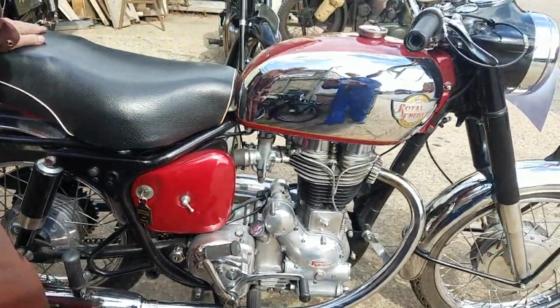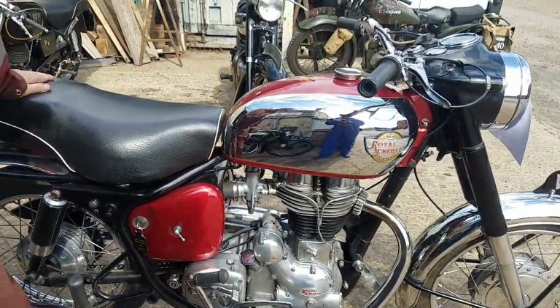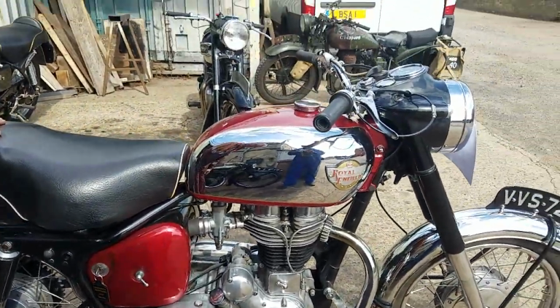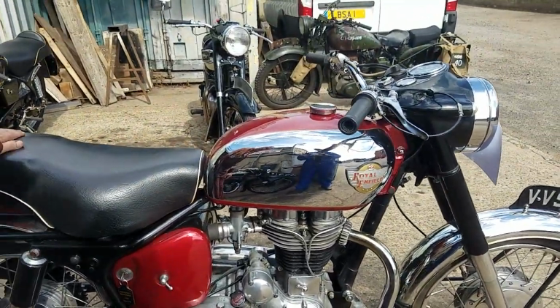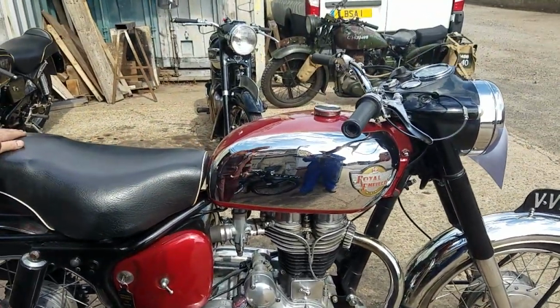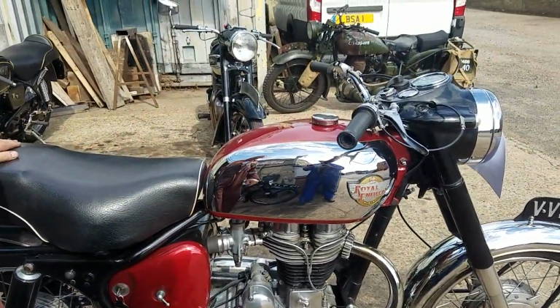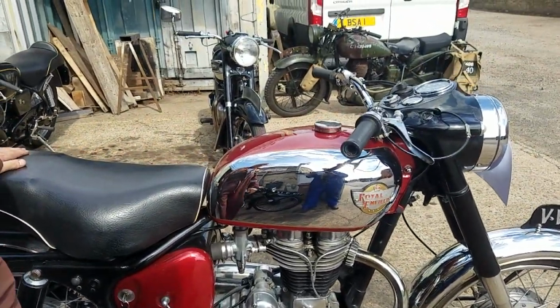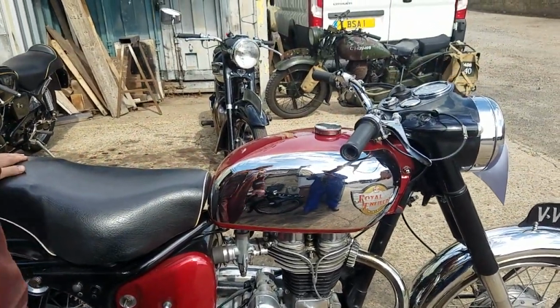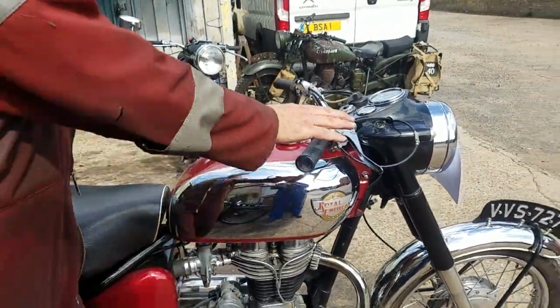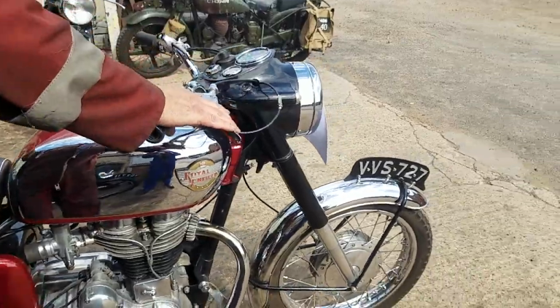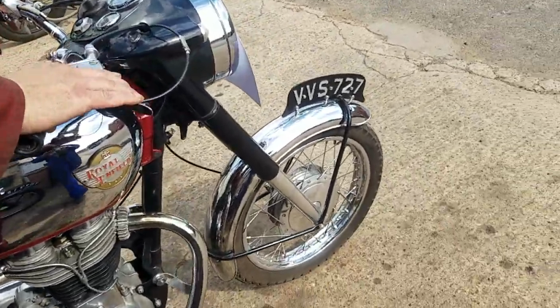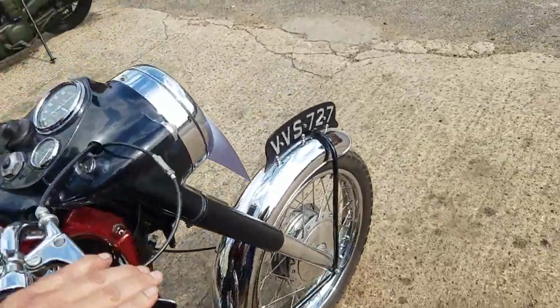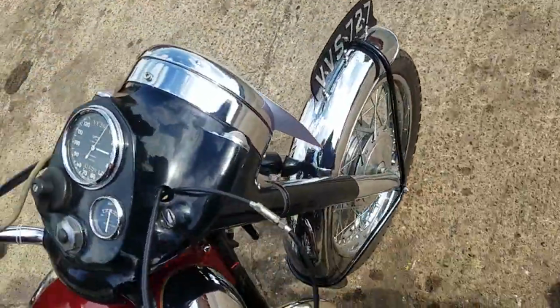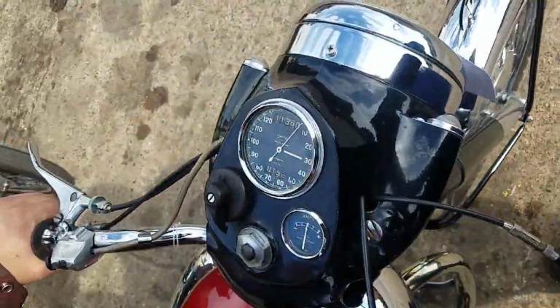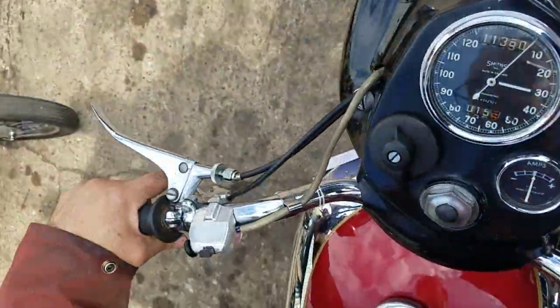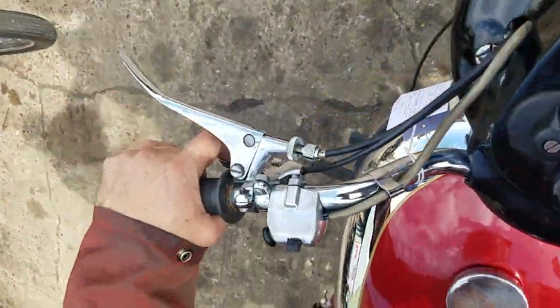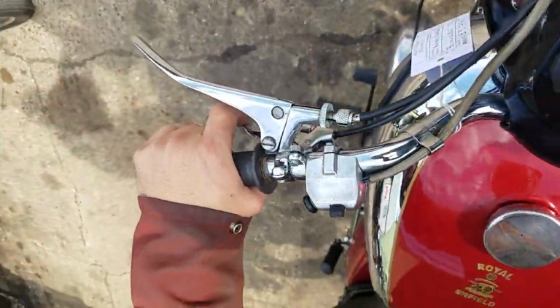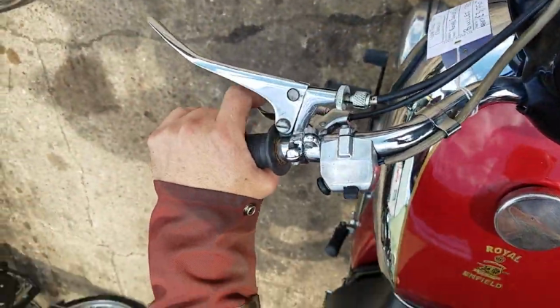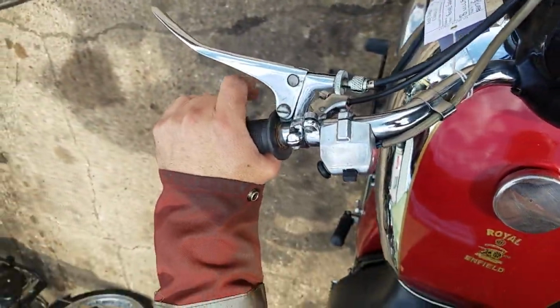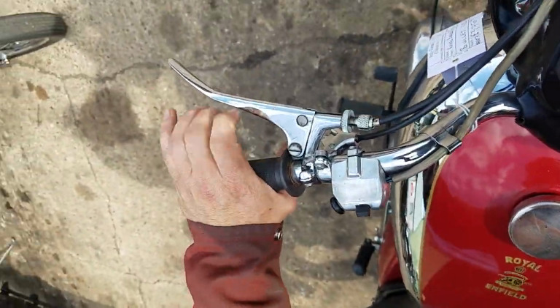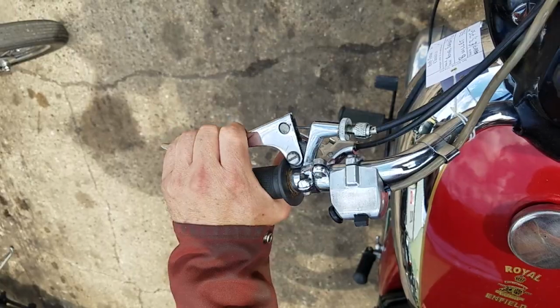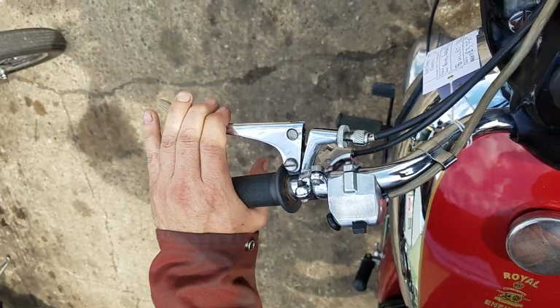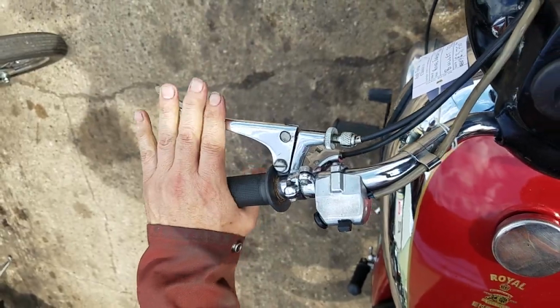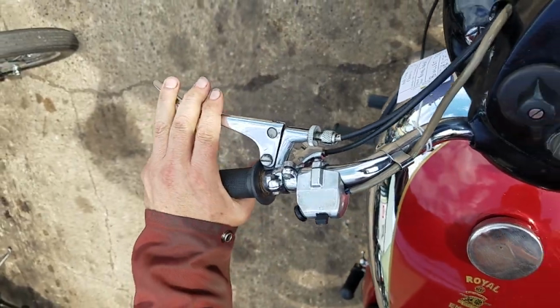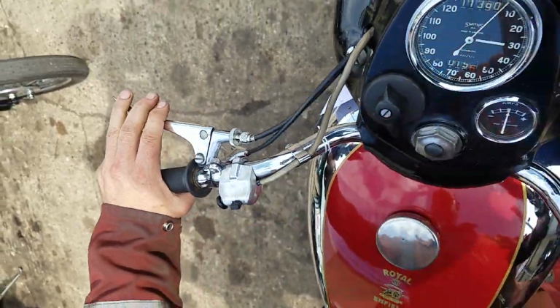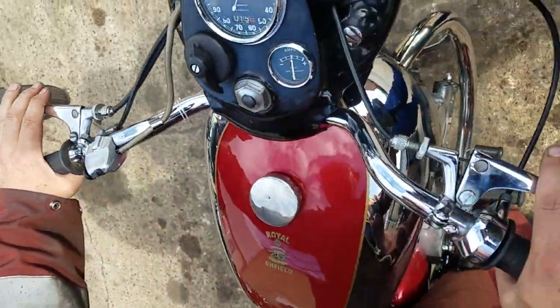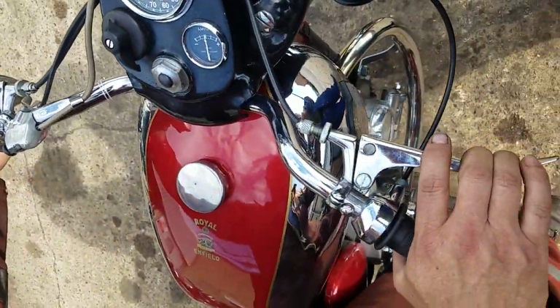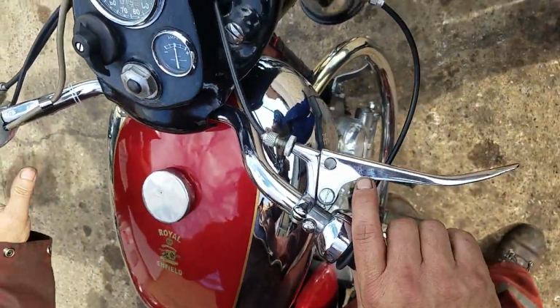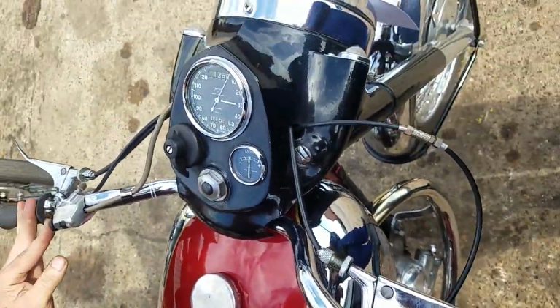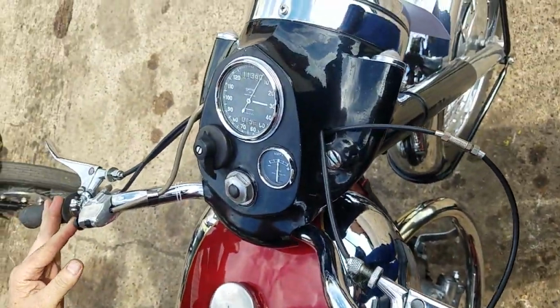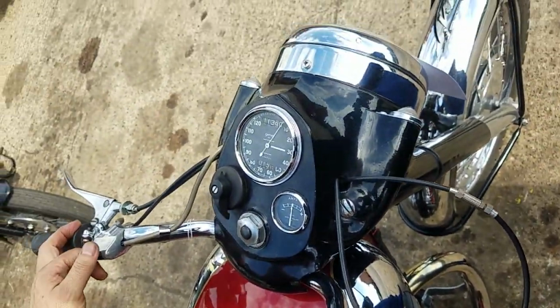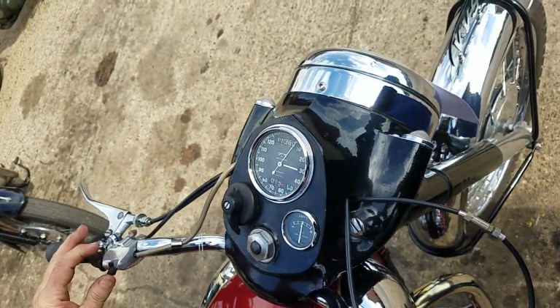That's good, isn't it, rather than those aluminium things. Controls: valve lifter, clutch, front brake, and through the horn dip switch.